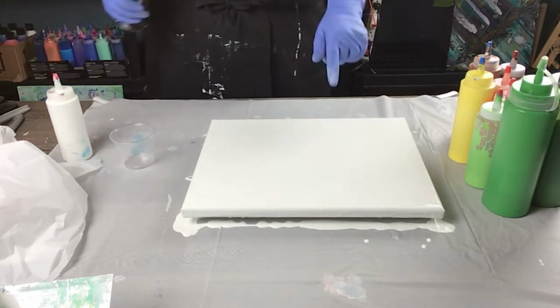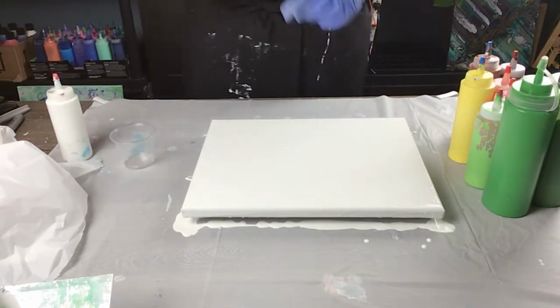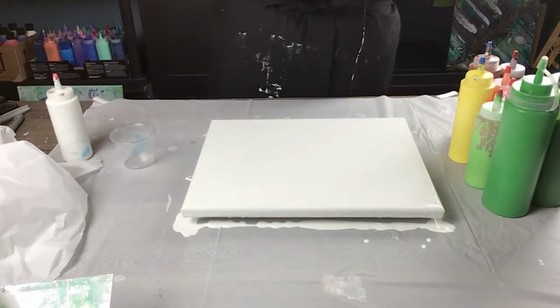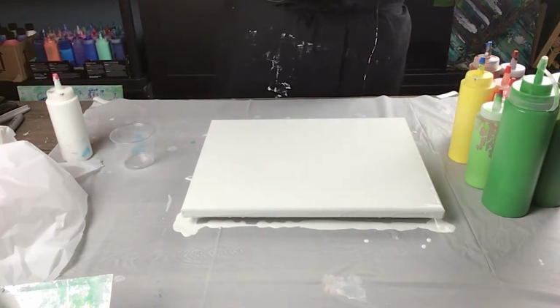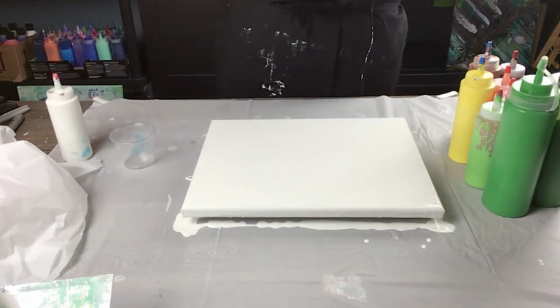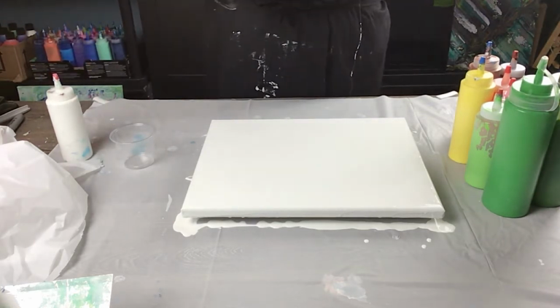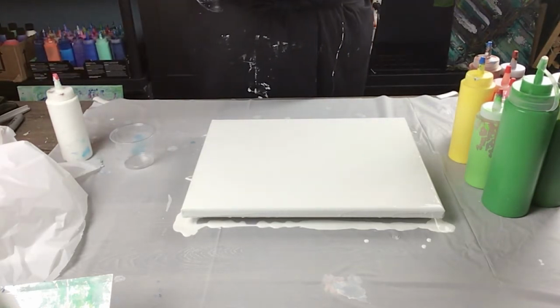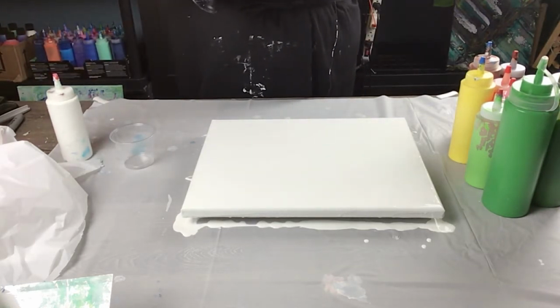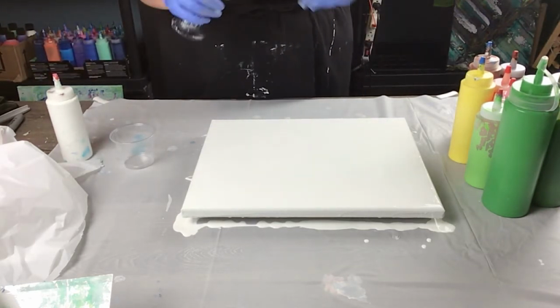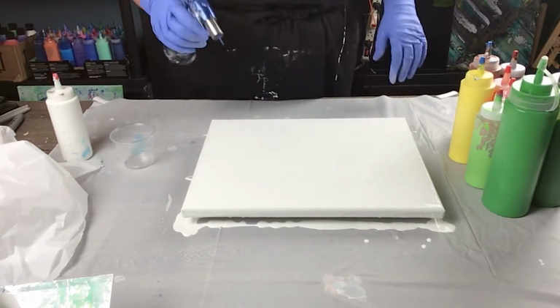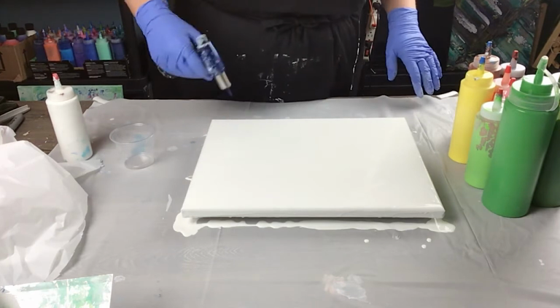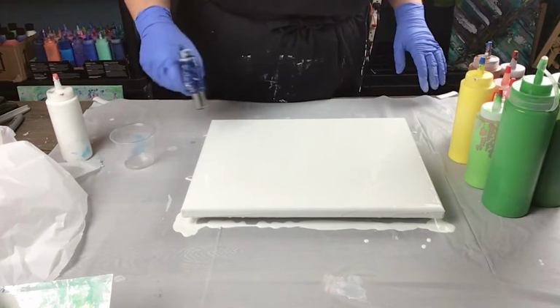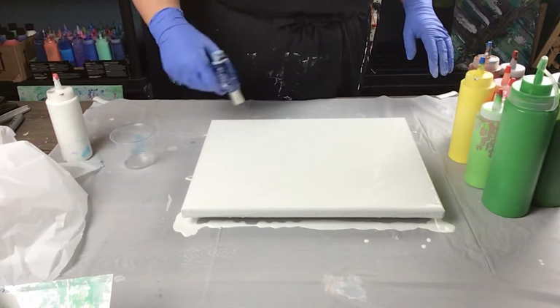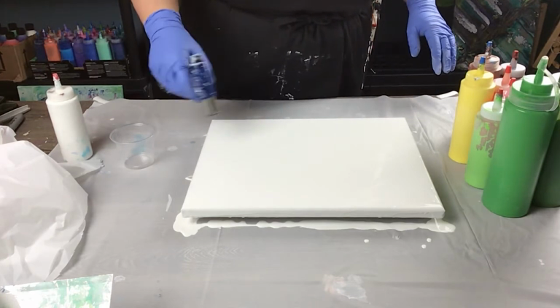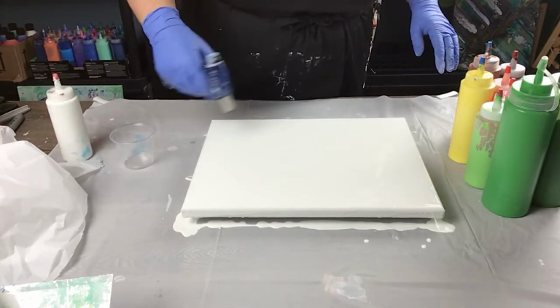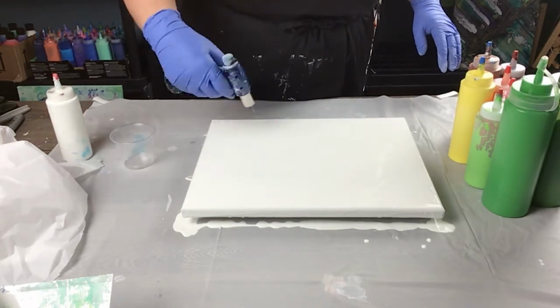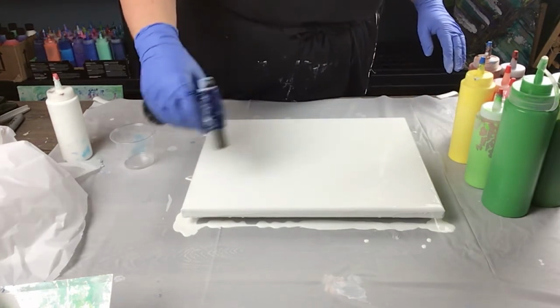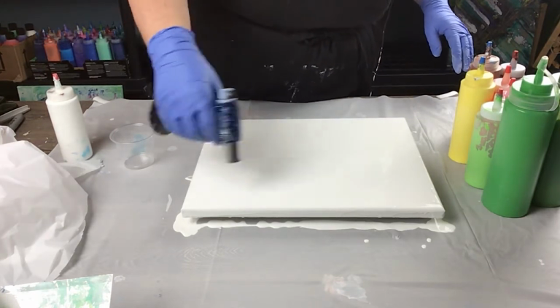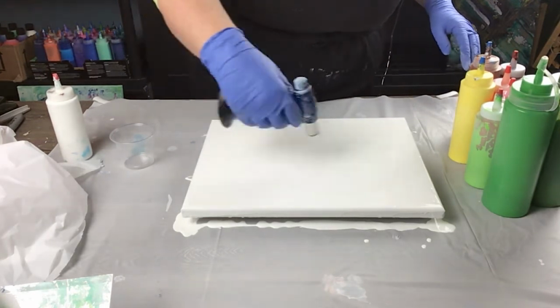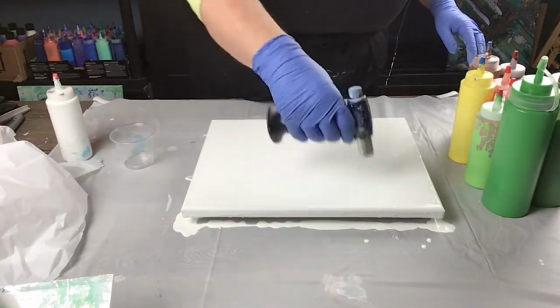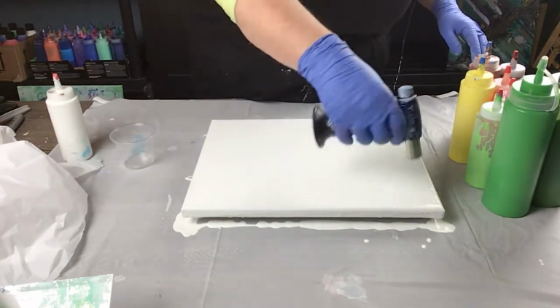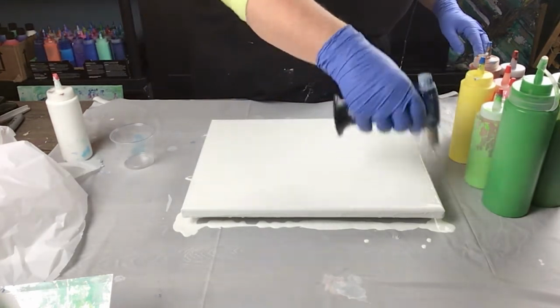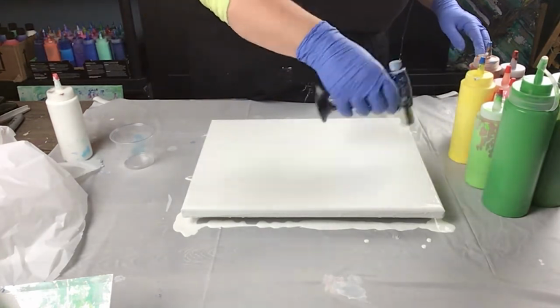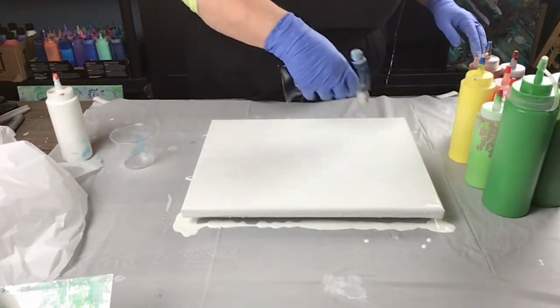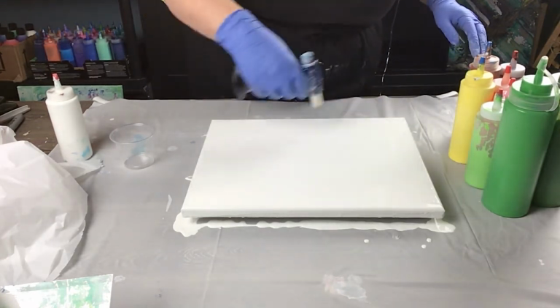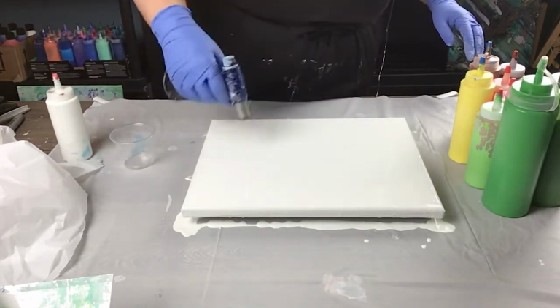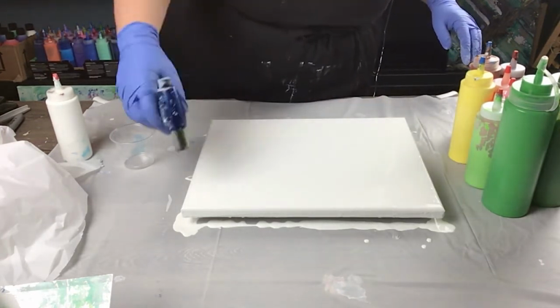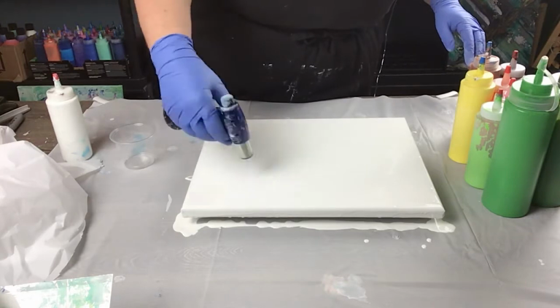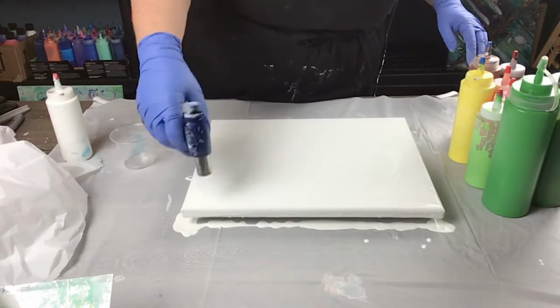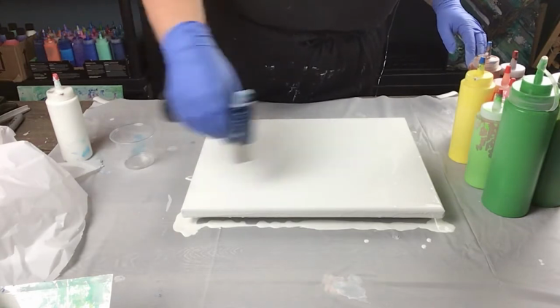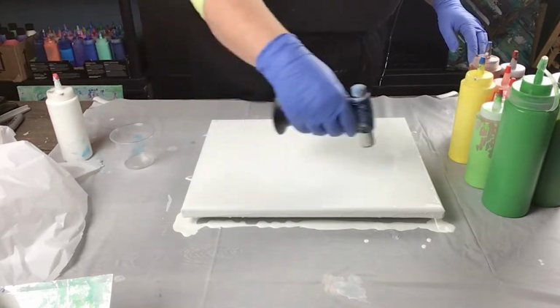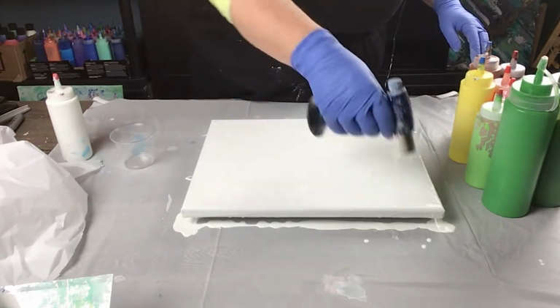I've got white acrylic on my canvas — it's 11 by 14. I'm just going to give it a quick torch to get some of the bubbles out. Not too many in there though, that's pretty good.